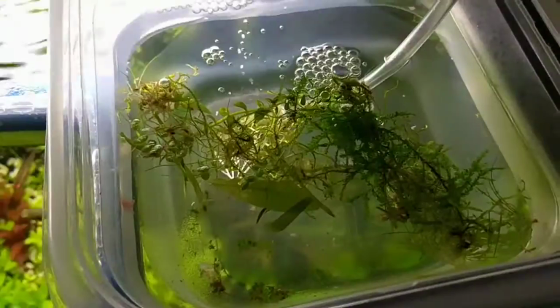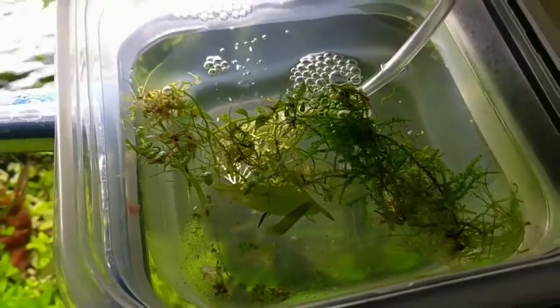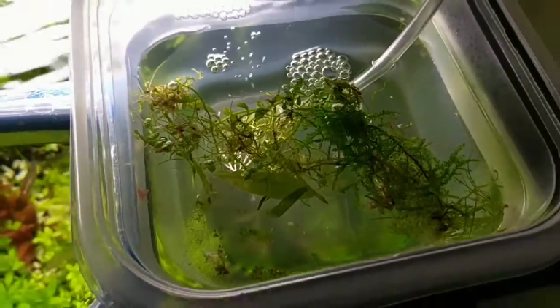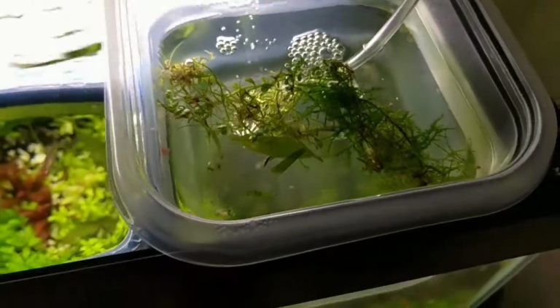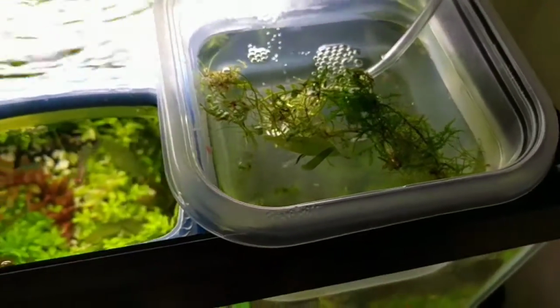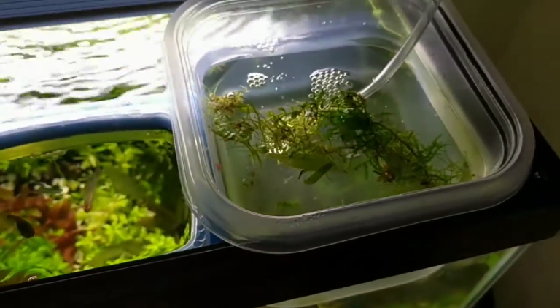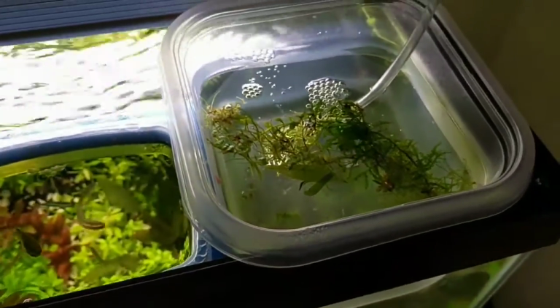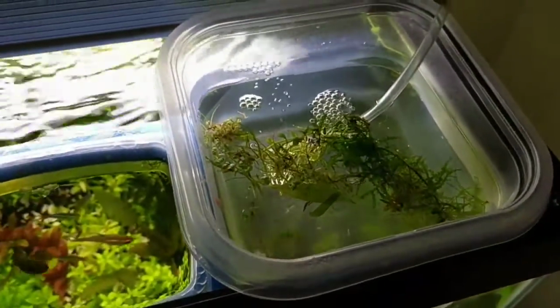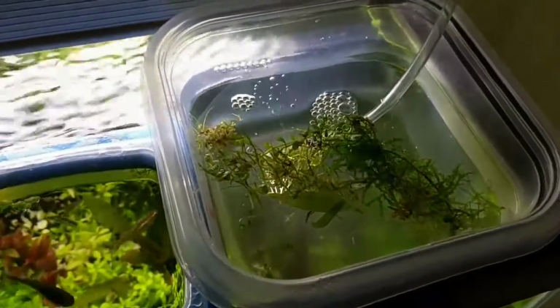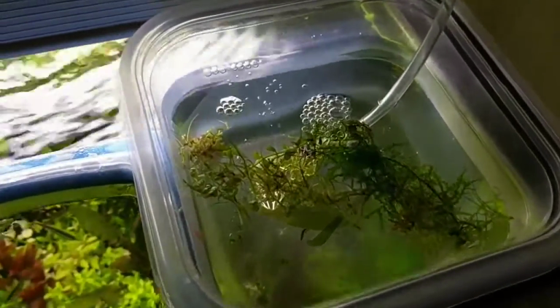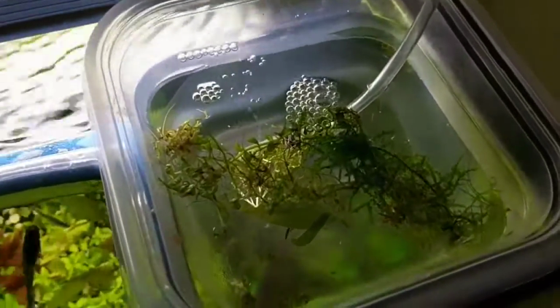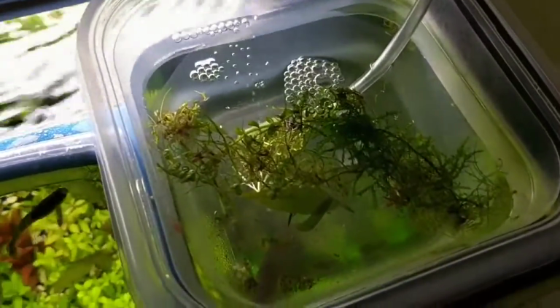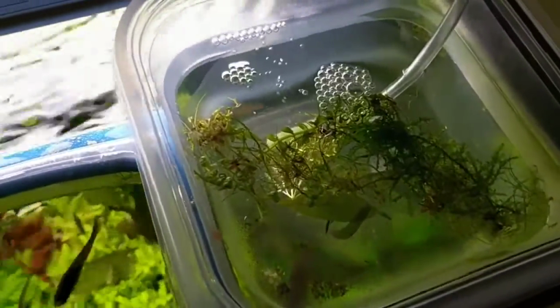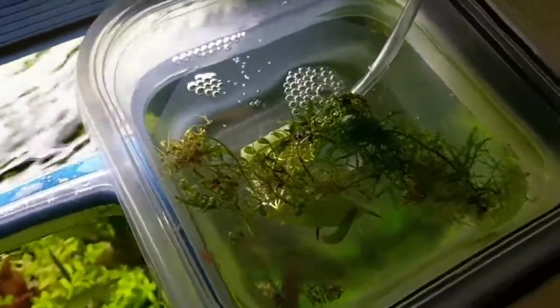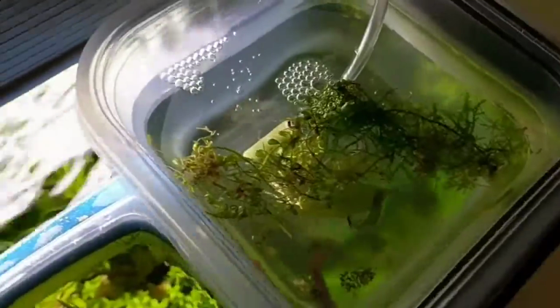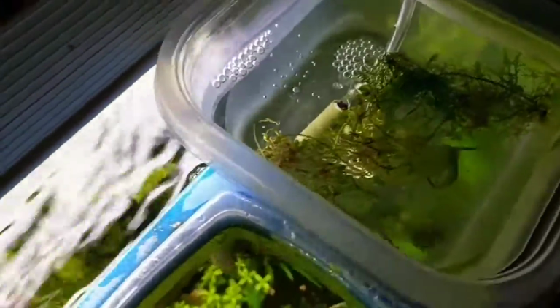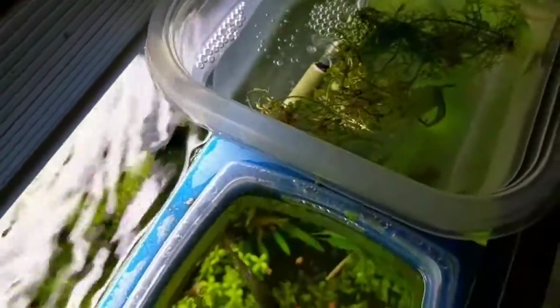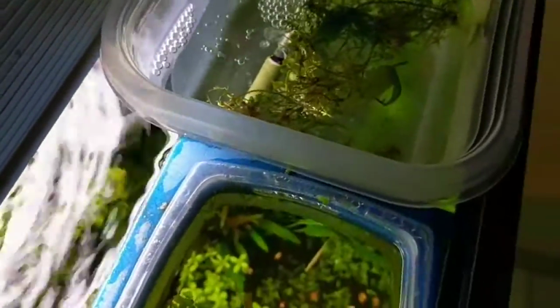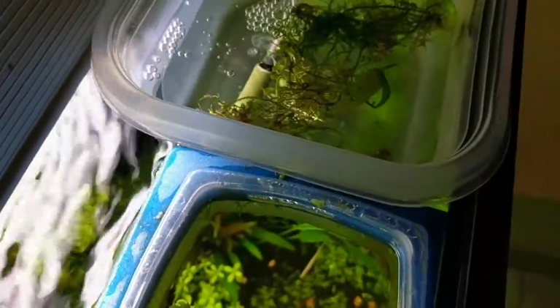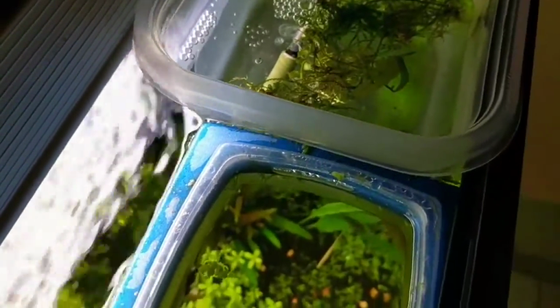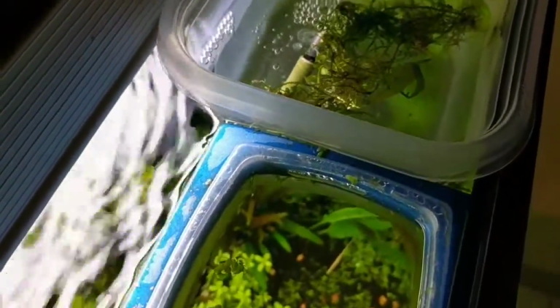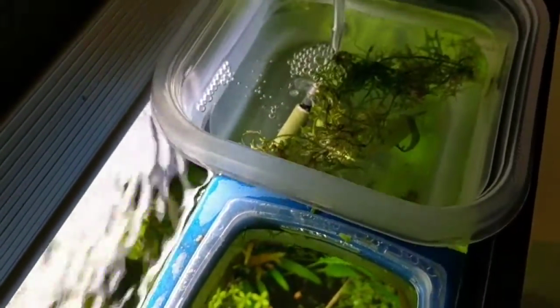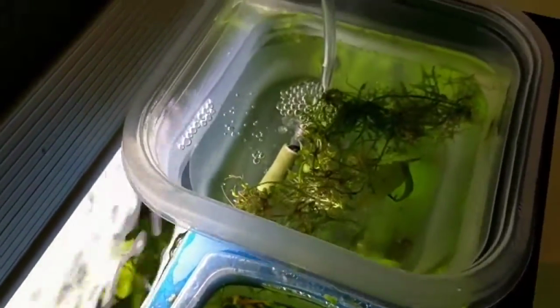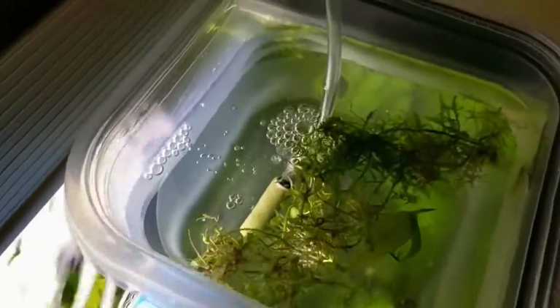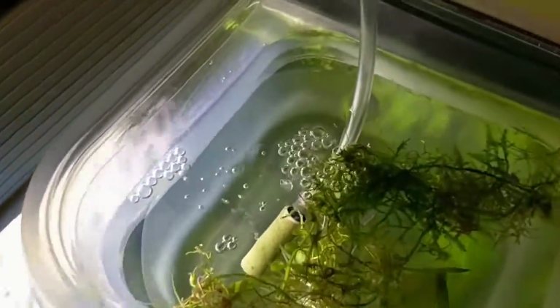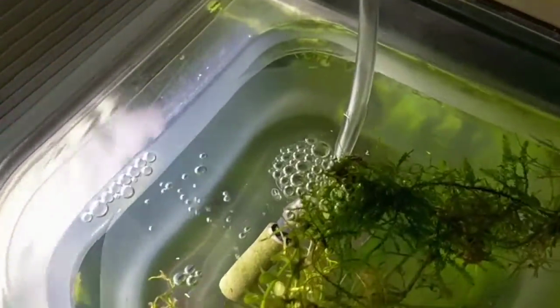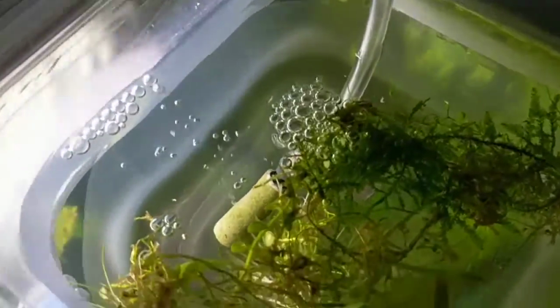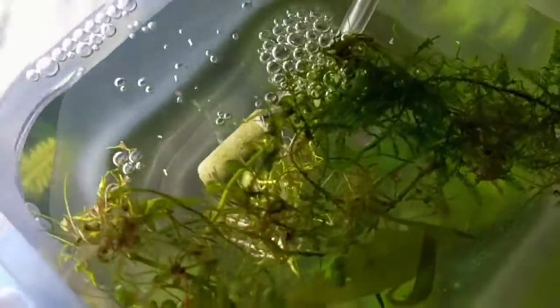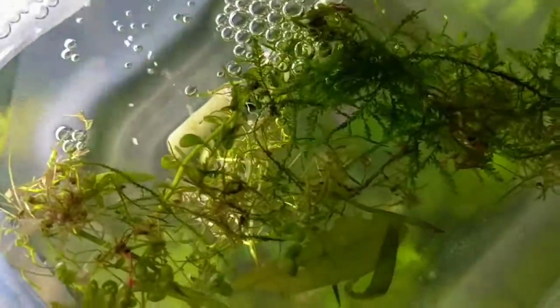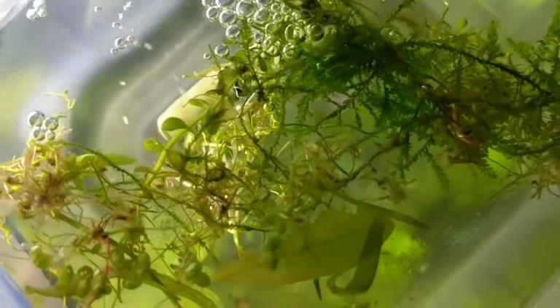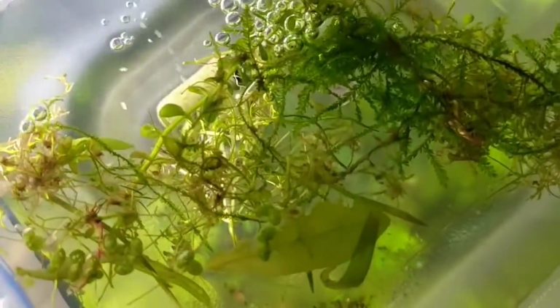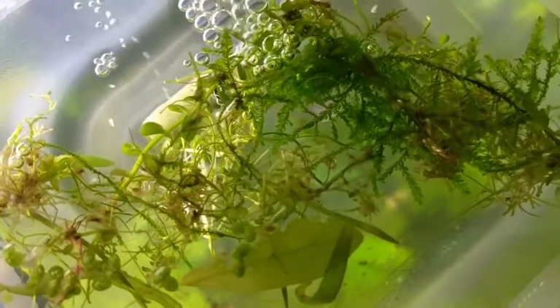So here we are at my second tank. I've got them in a little separate Tupperware floating inside a tank at about 80 degrees Fahrenheit. The eggs are inside here with a little bubbler.